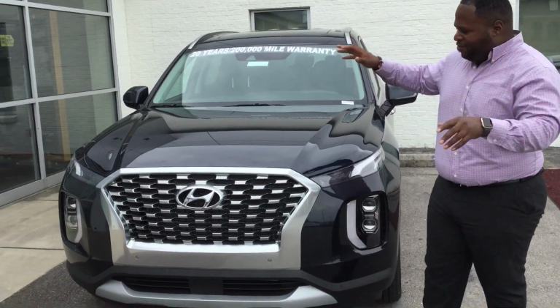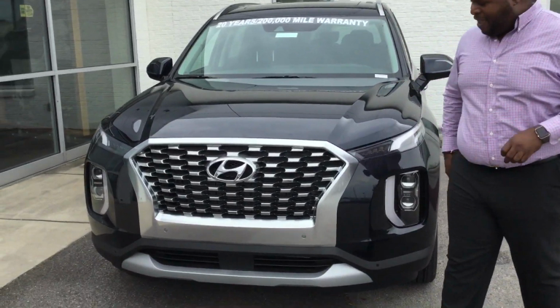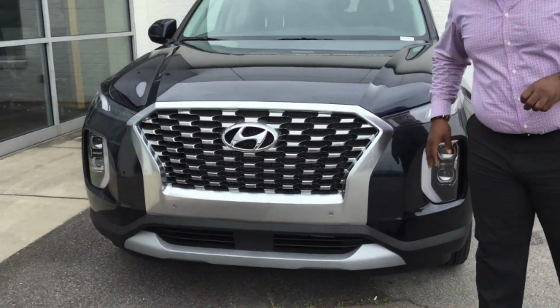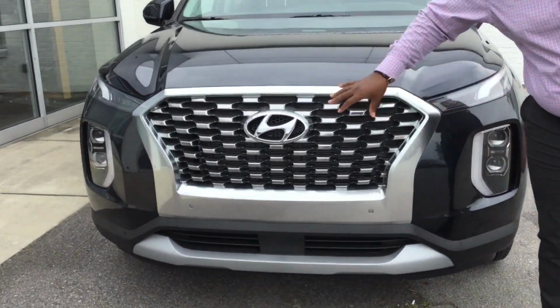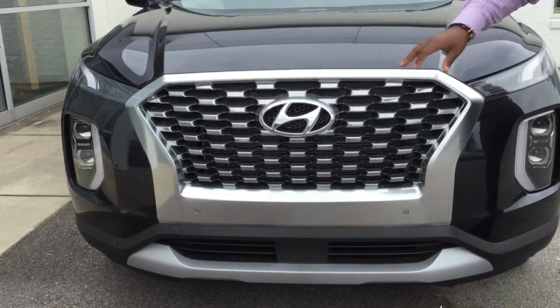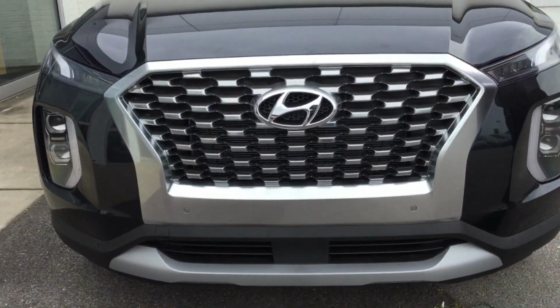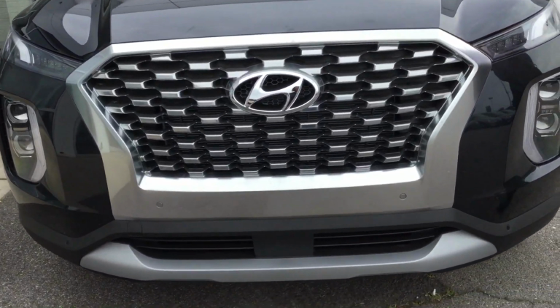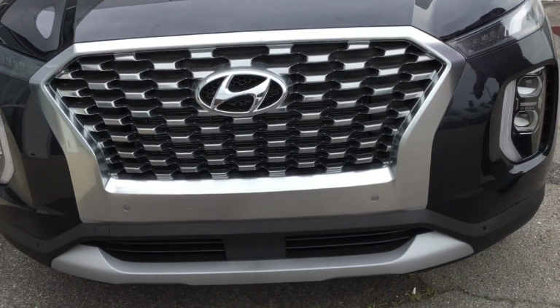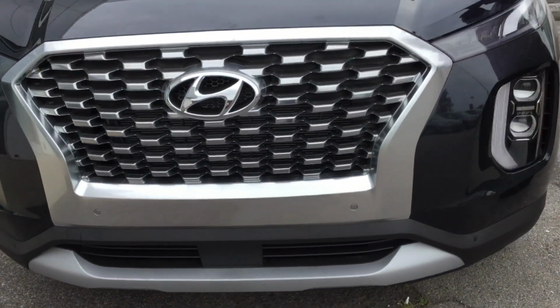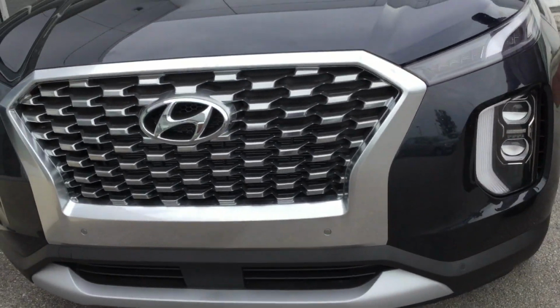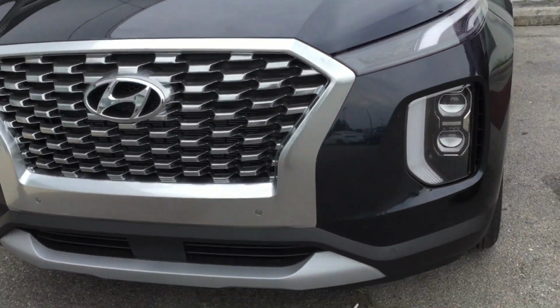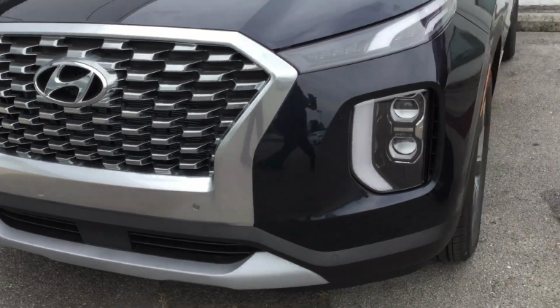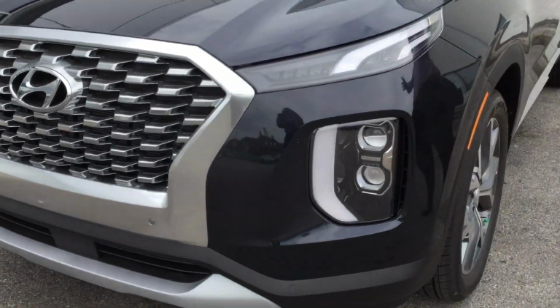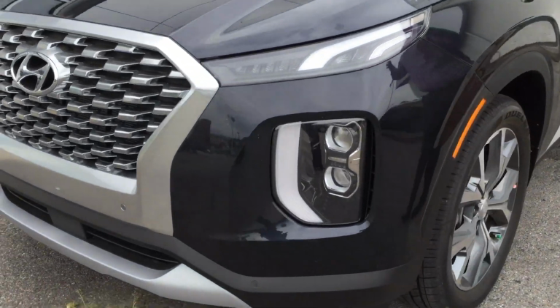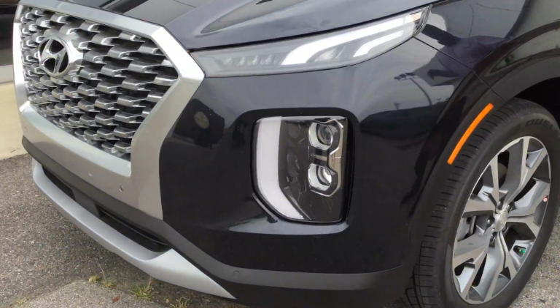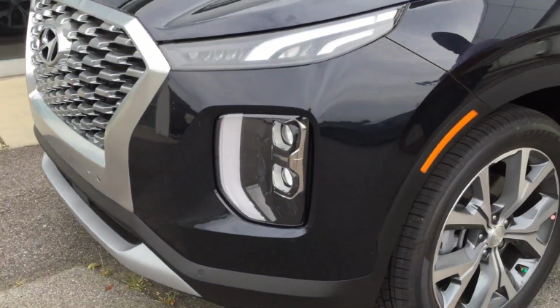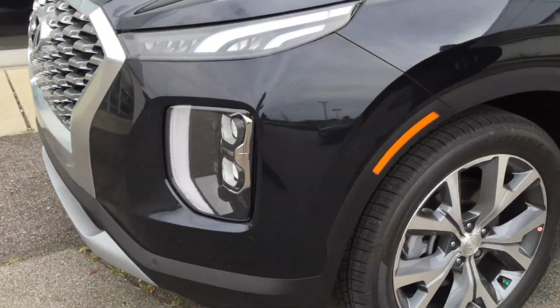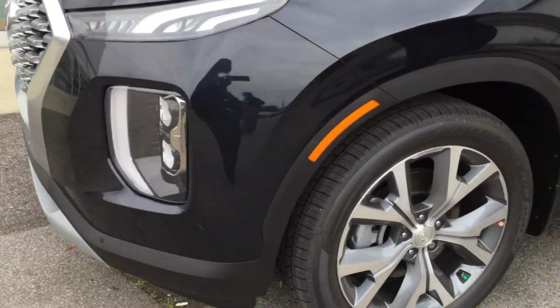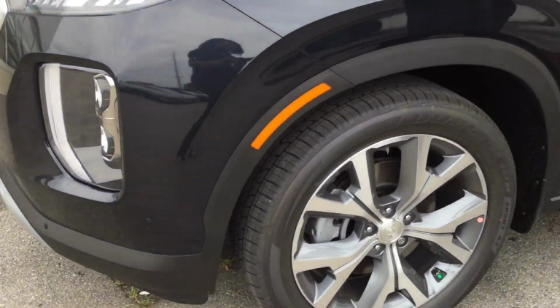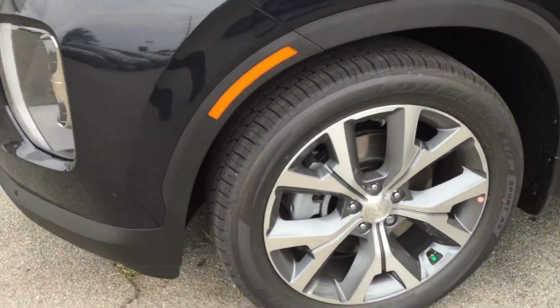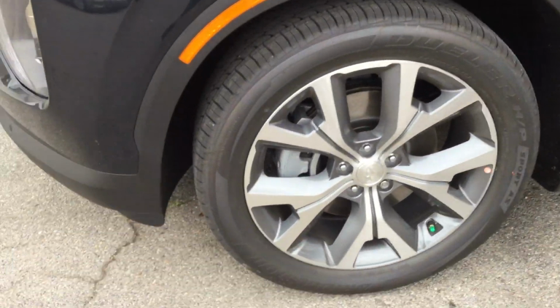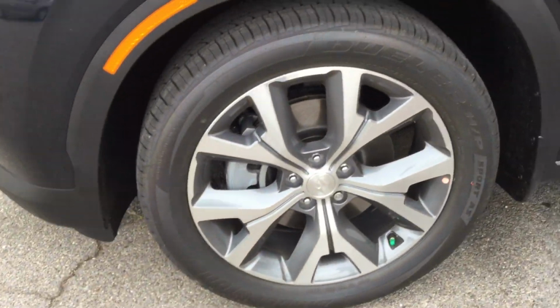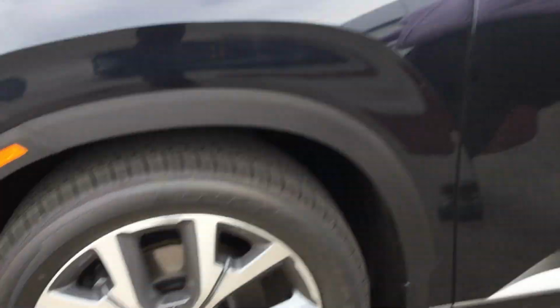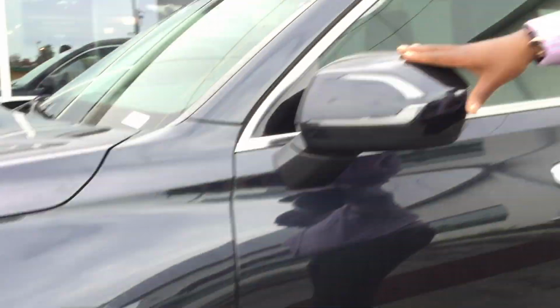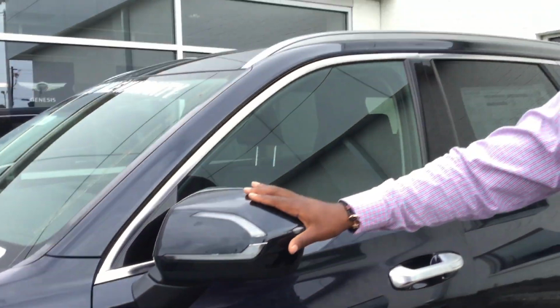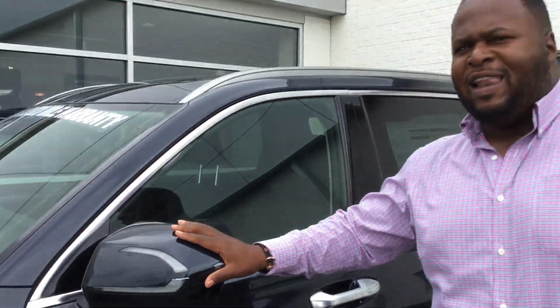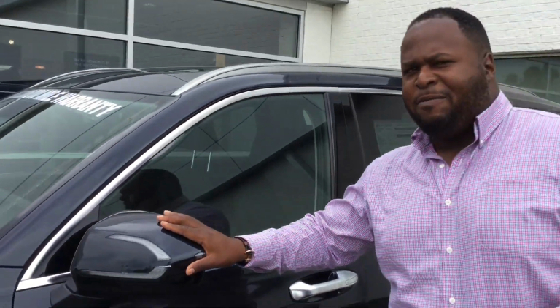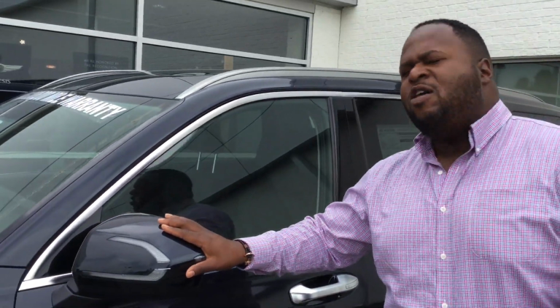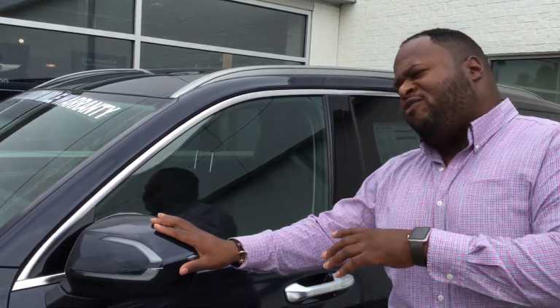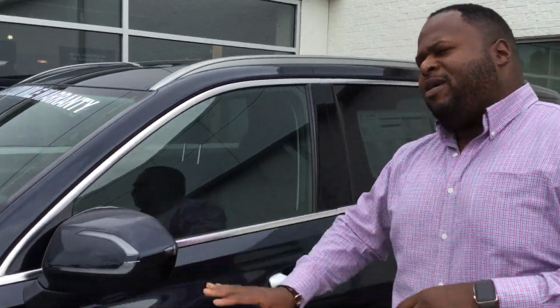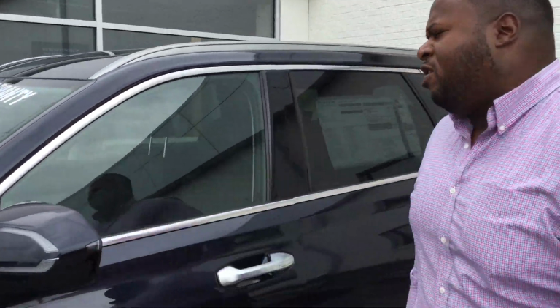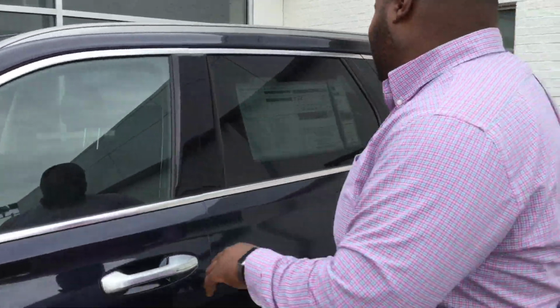It features our cascading grill on there, LED daytime running lights. Also, this vehicle is going to come with our premium alloy wheels. Tons of the latest safety features like blind spot detection and lane keep assist. Why don't you follow me? I'll show you inside.